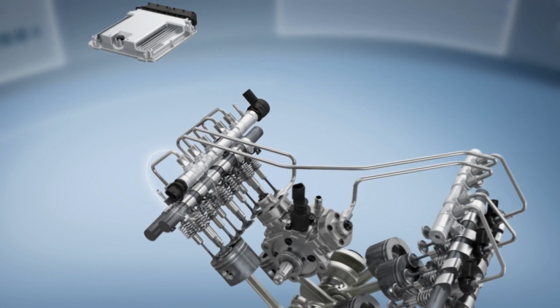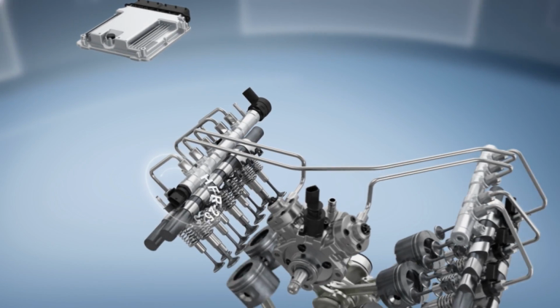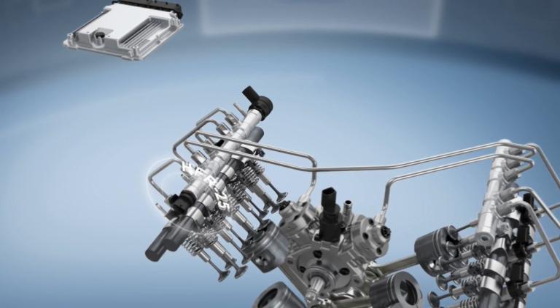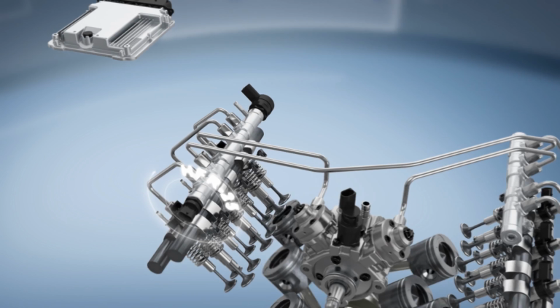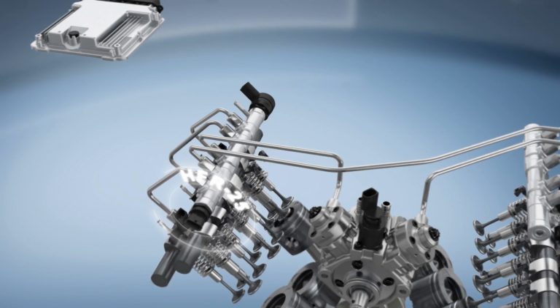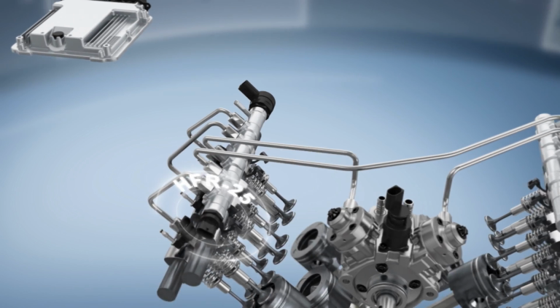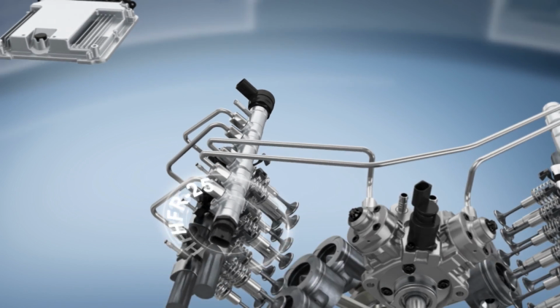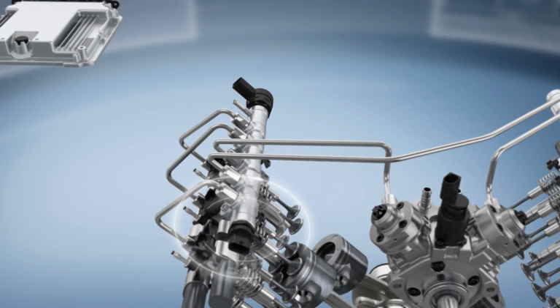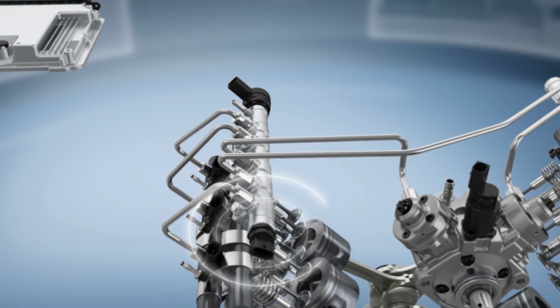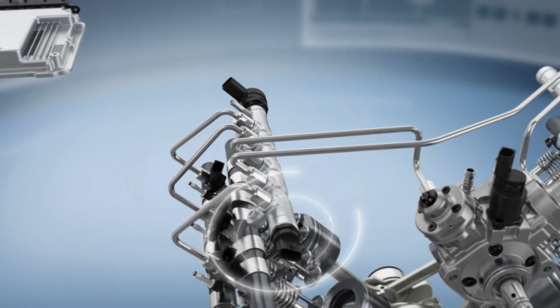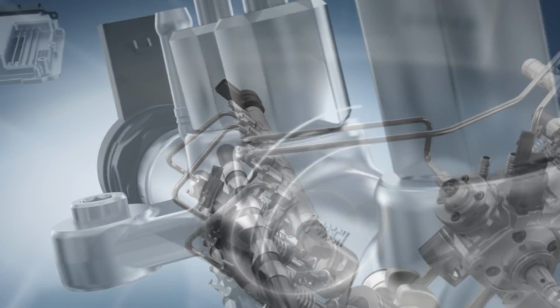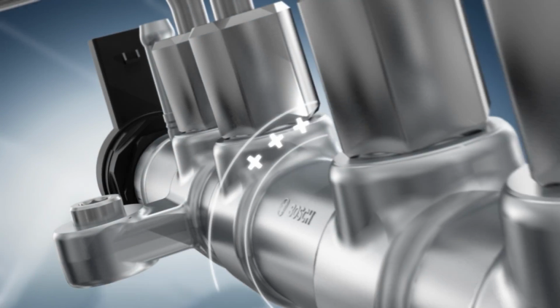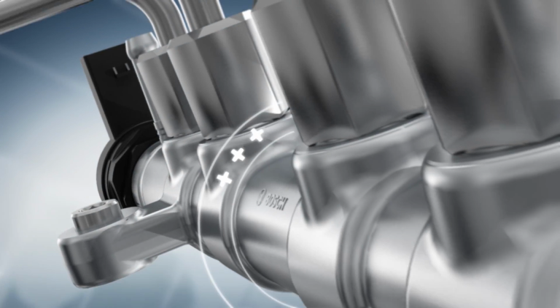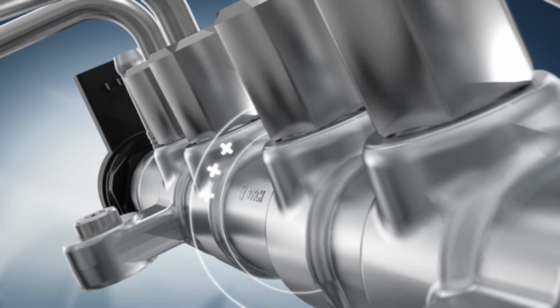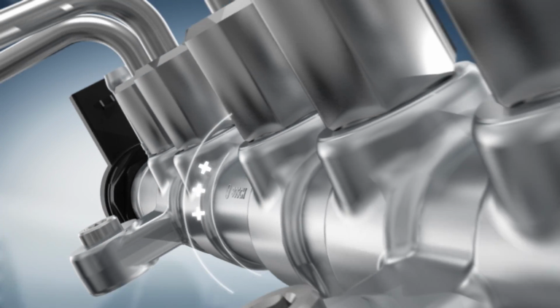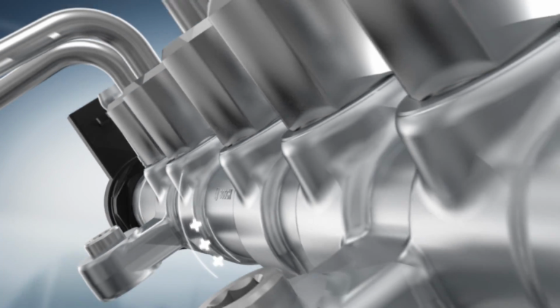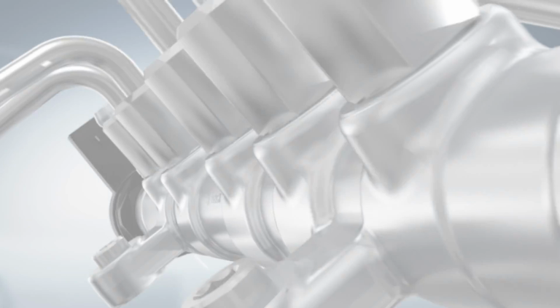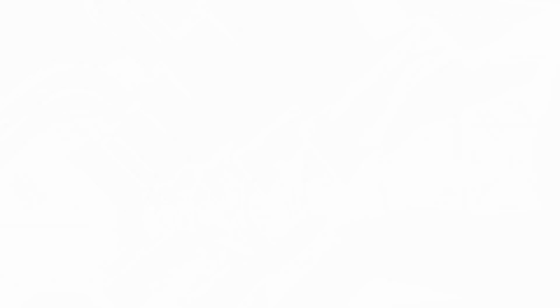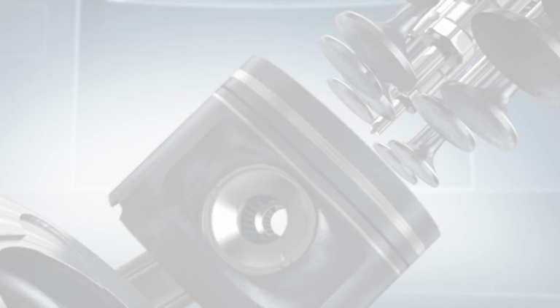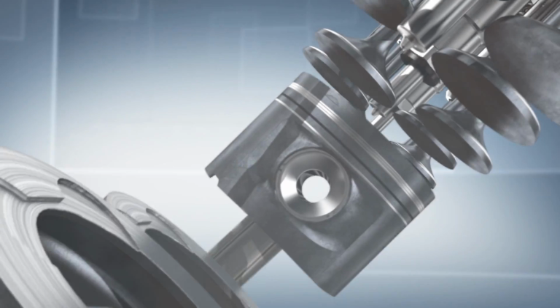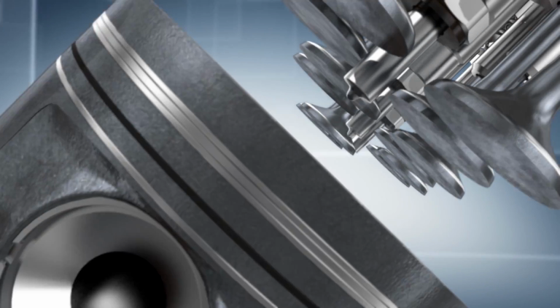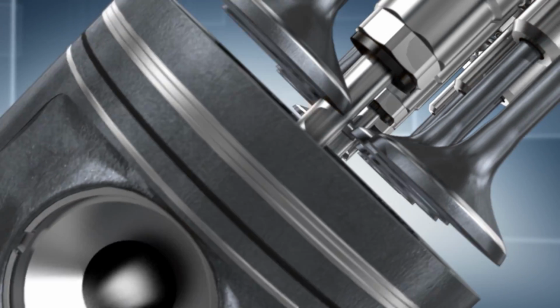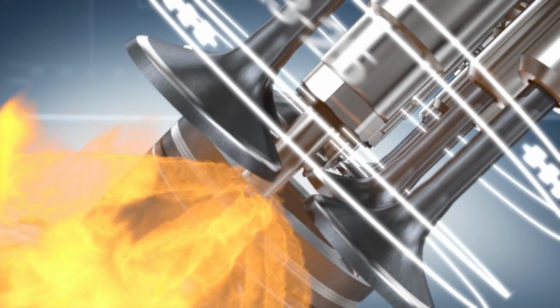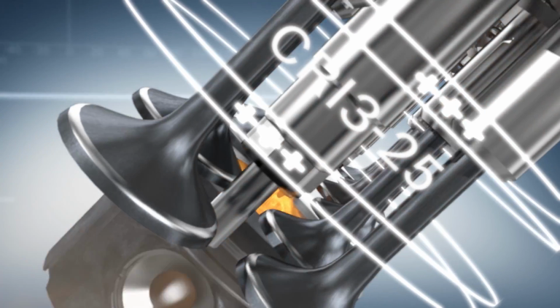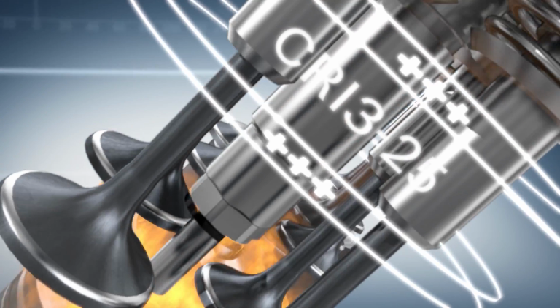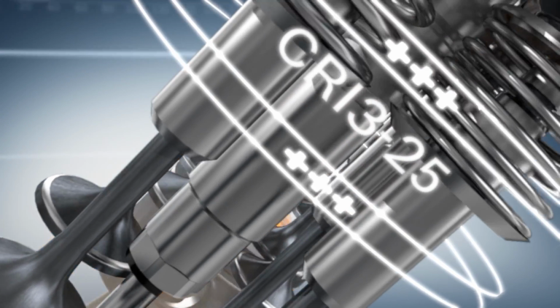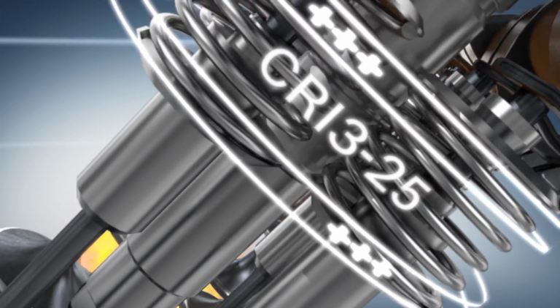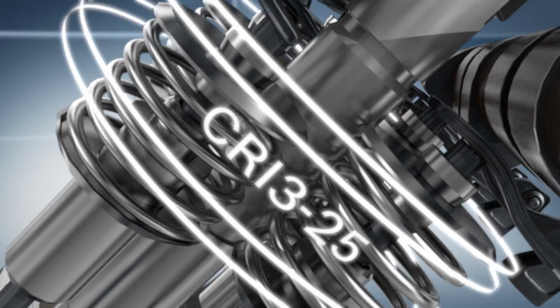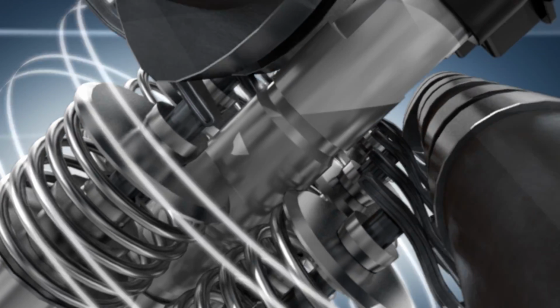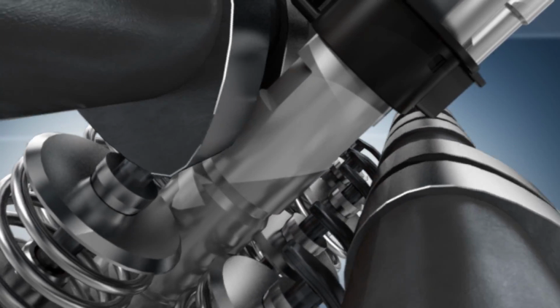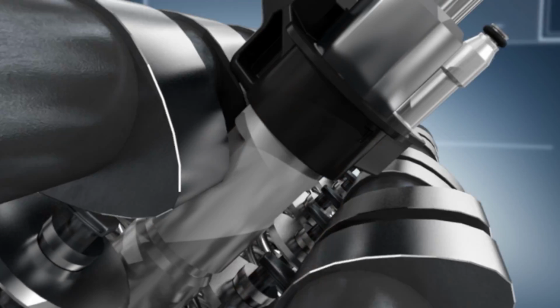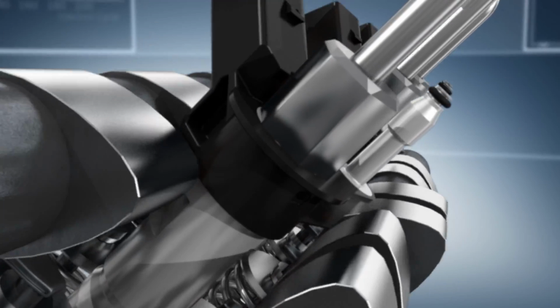The high pressure rail HFR25 serves as a high pressure storage unit. From the rail, the fuel is supplied to the Piezo injectors CRI325.